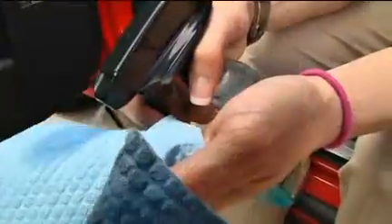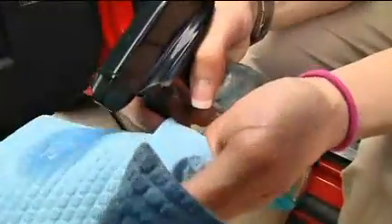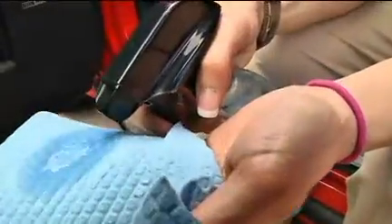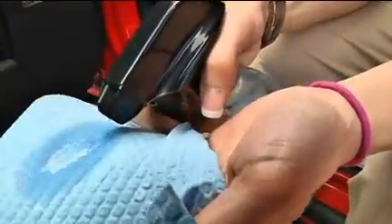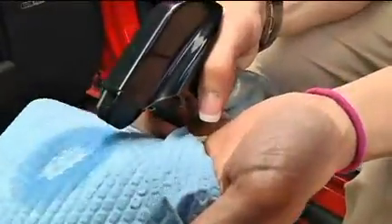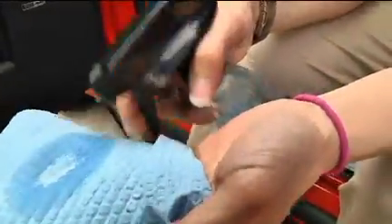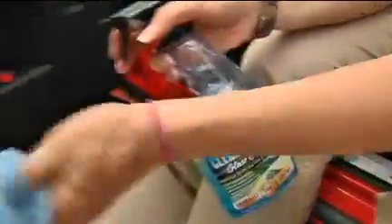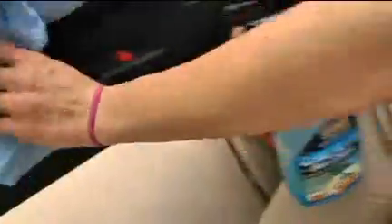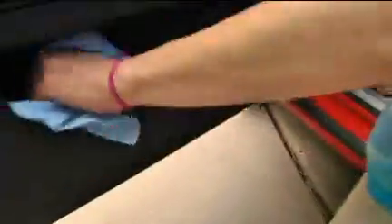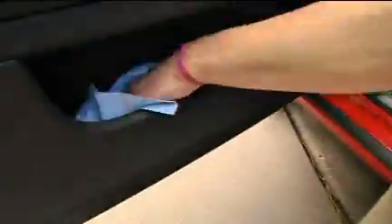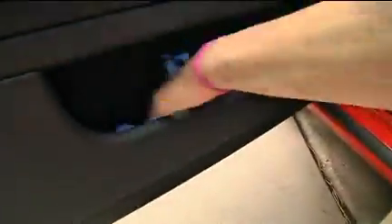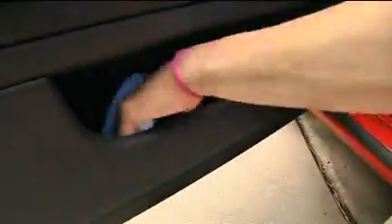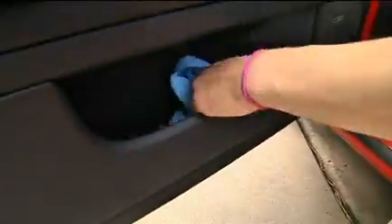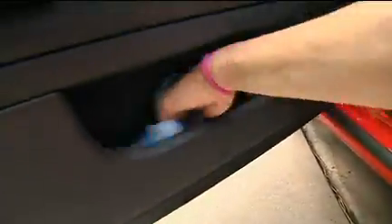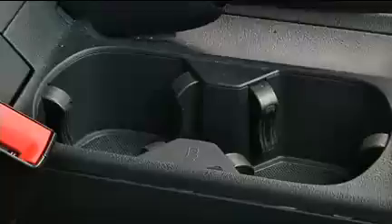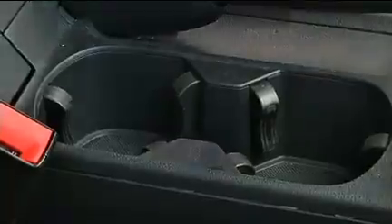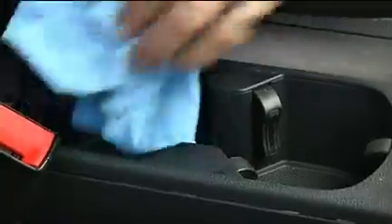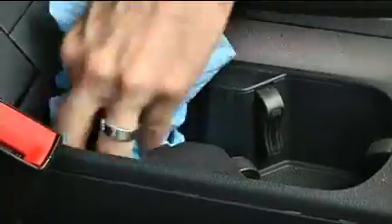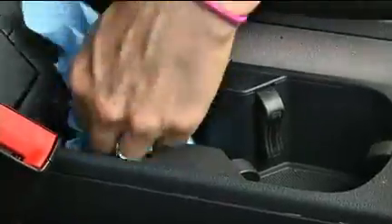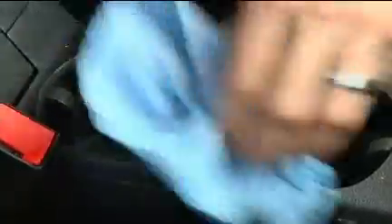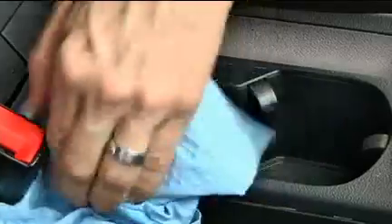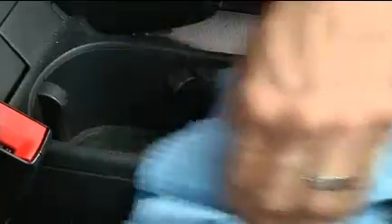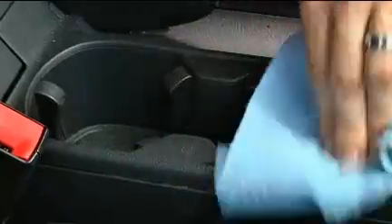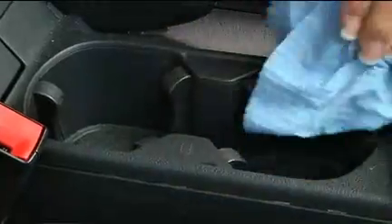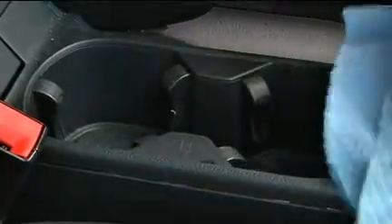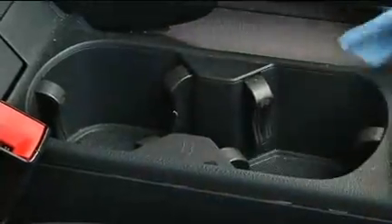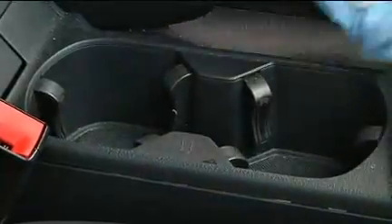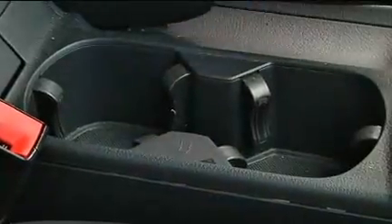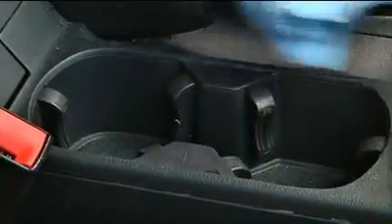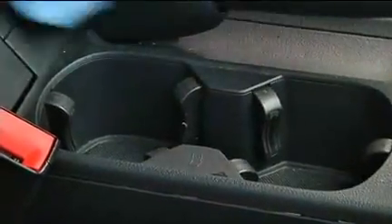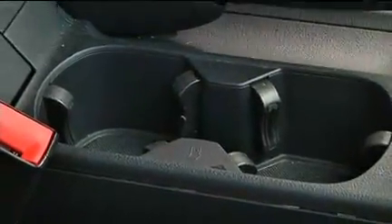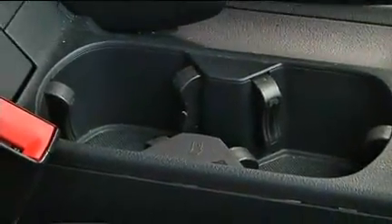Clean the cup holder and the door pockets with an interior cleaner and paper towel. Now you can add in the important items and place the other items elsewhere in the car.